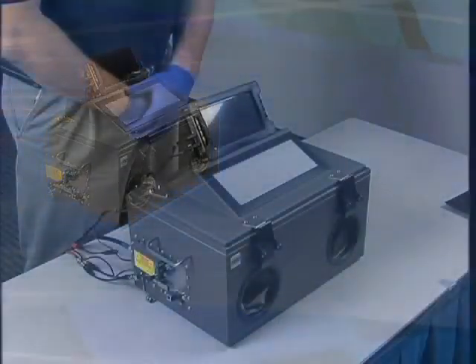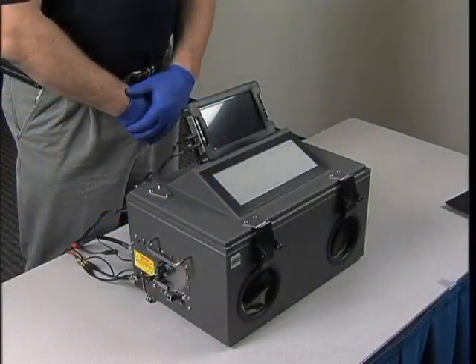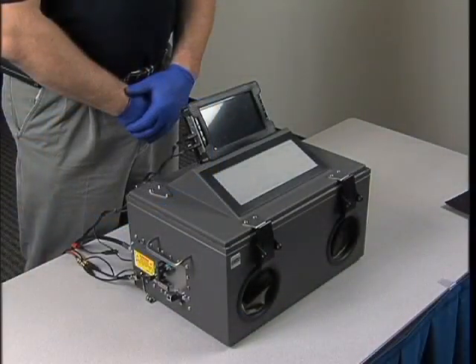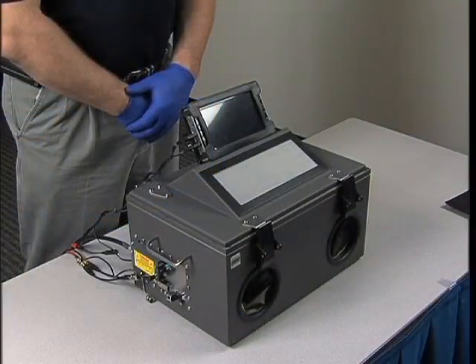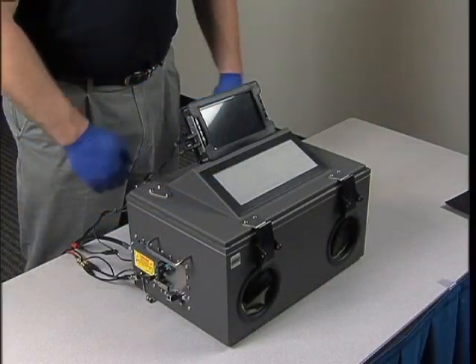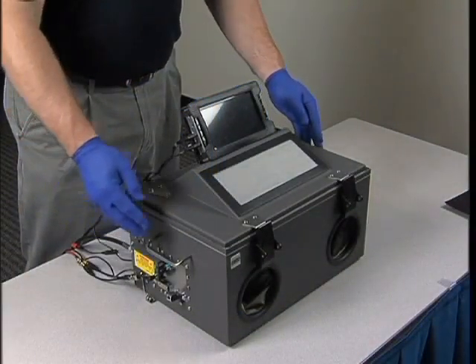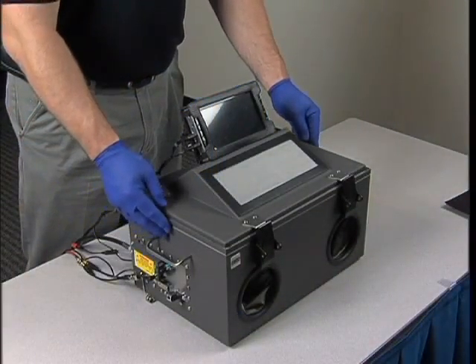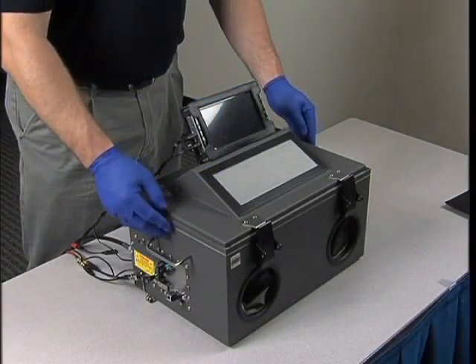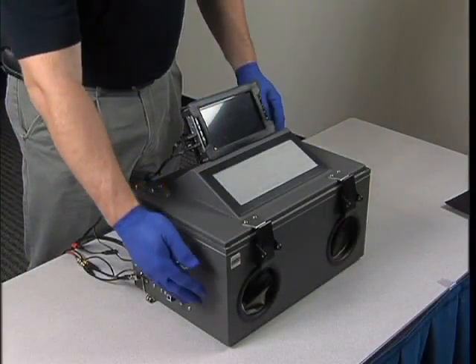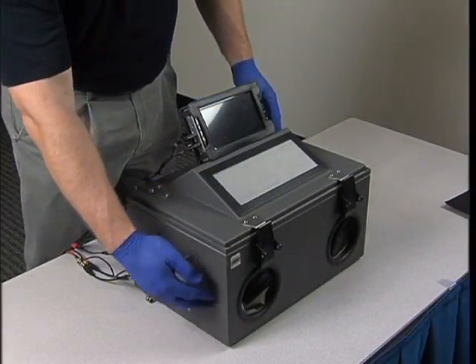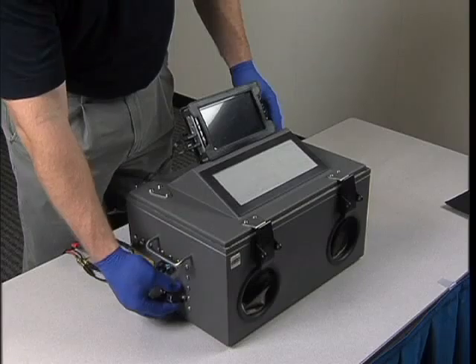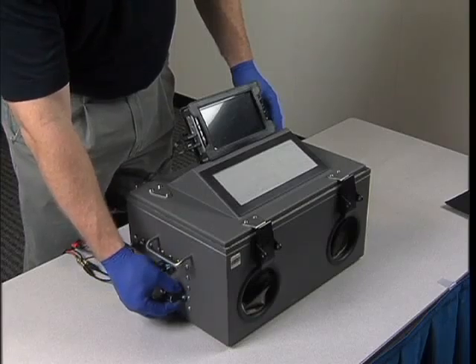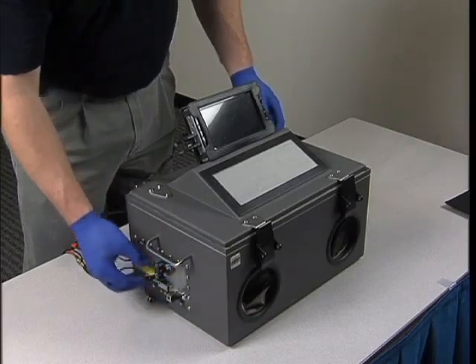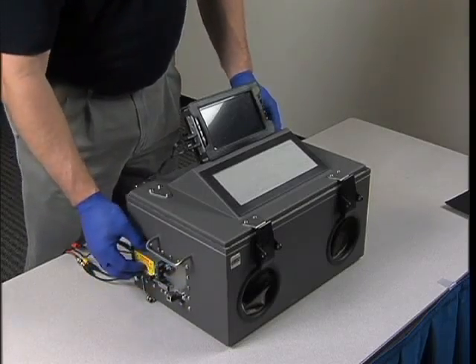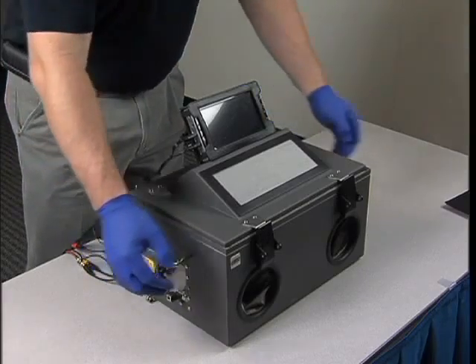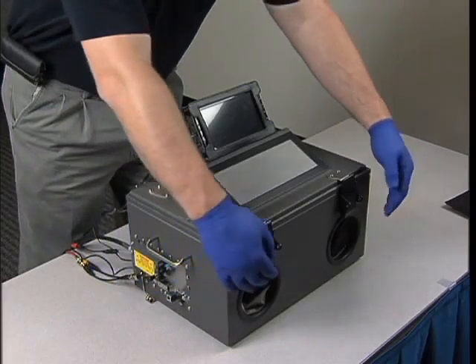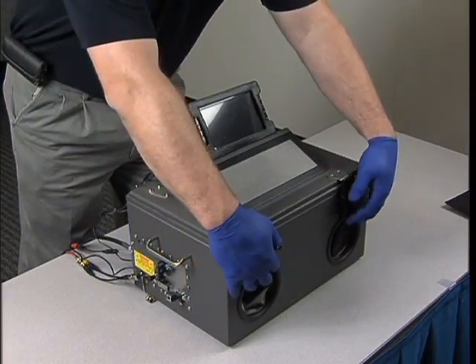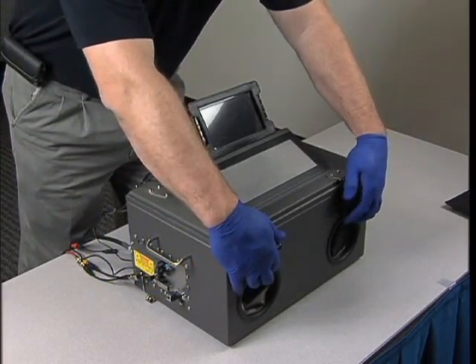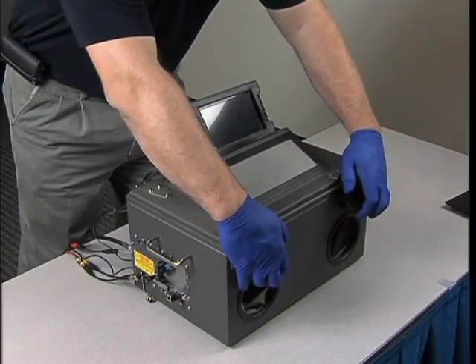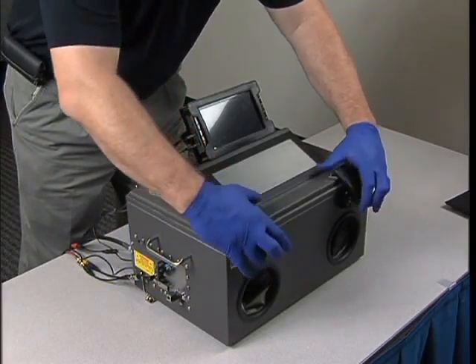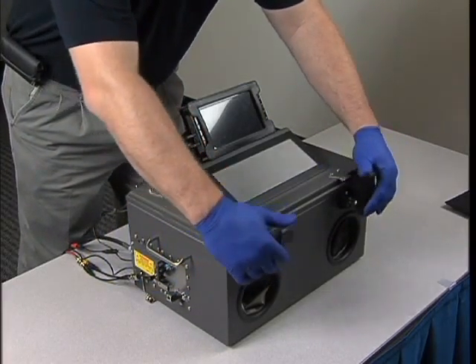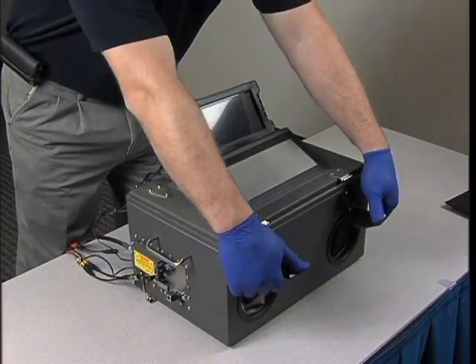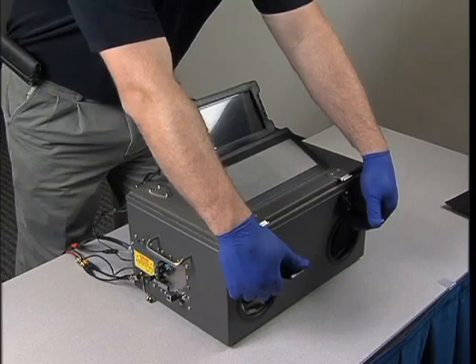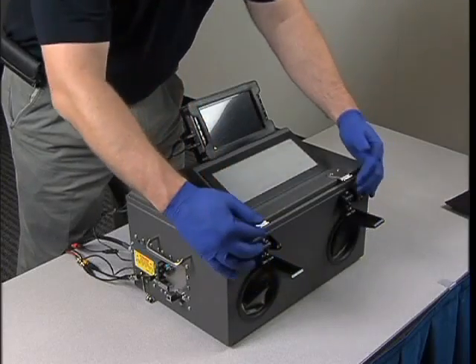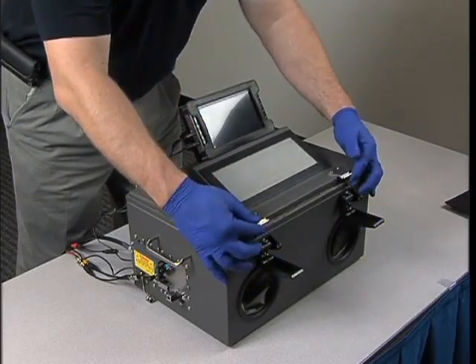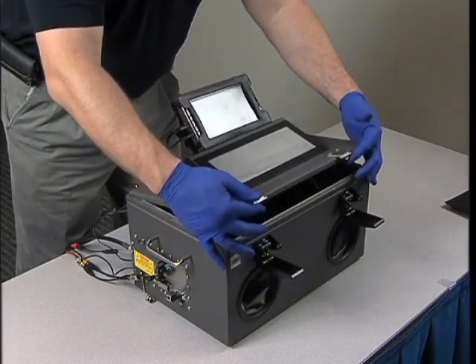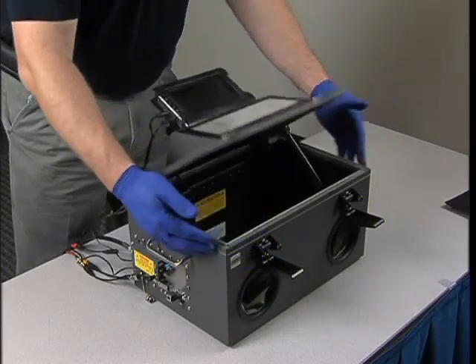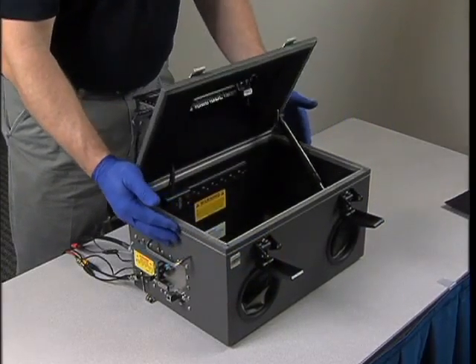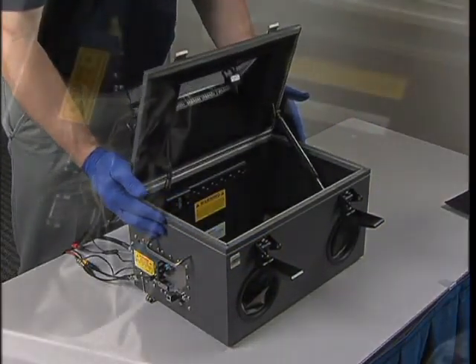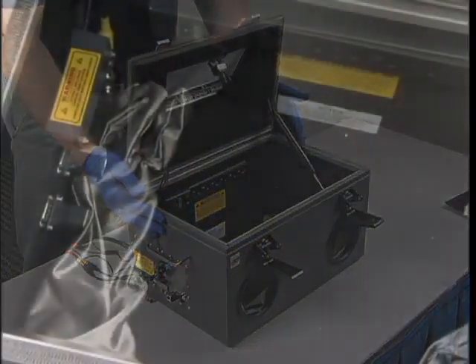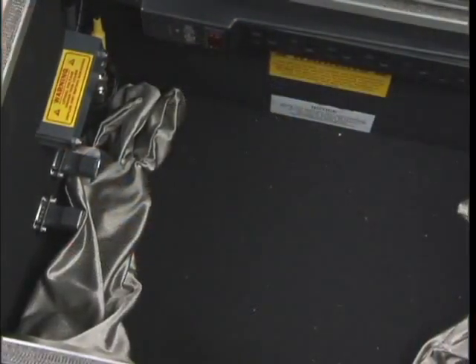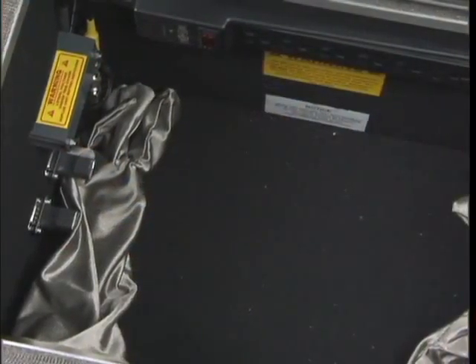Prior to examining a cell phone inside an isolation chamber, check the isolation chamber for any damage. To open the isolation chamber, unlatch the two latches on the front lid. The lid cover should freely open, exposing the inner chamber.